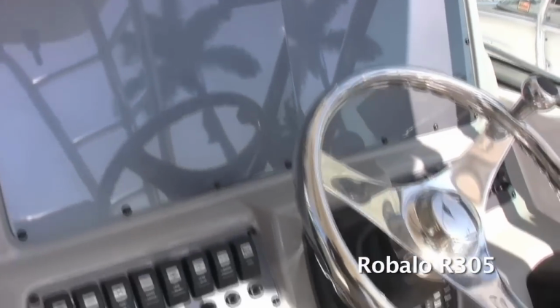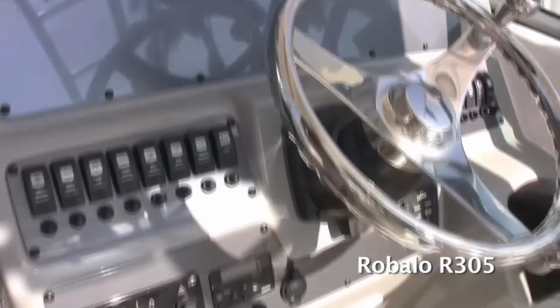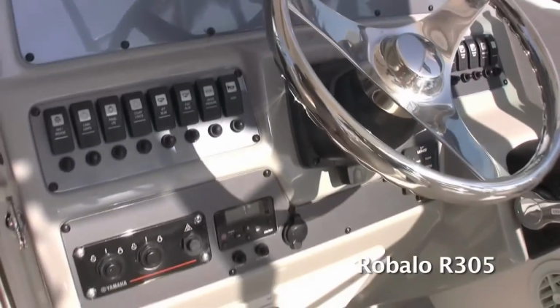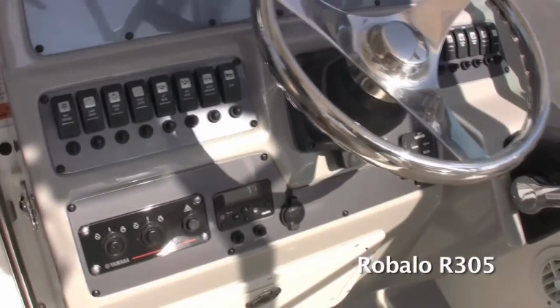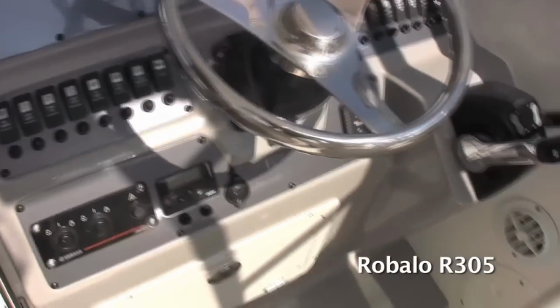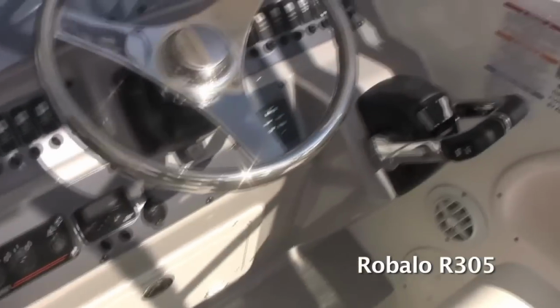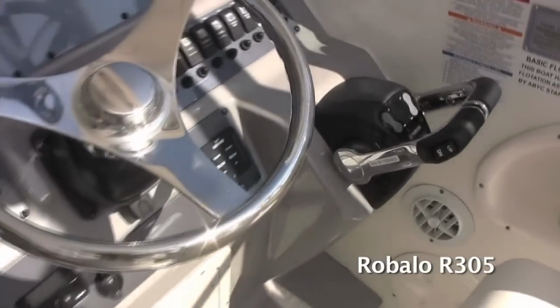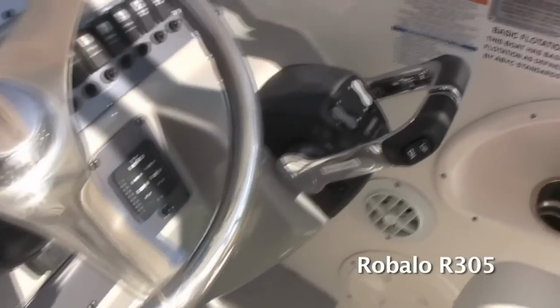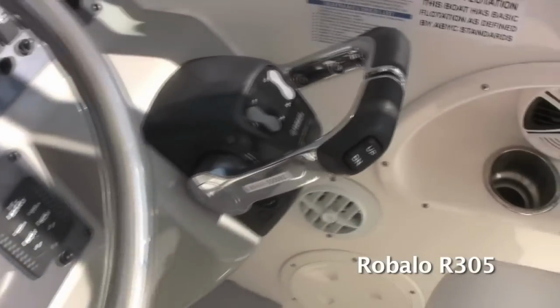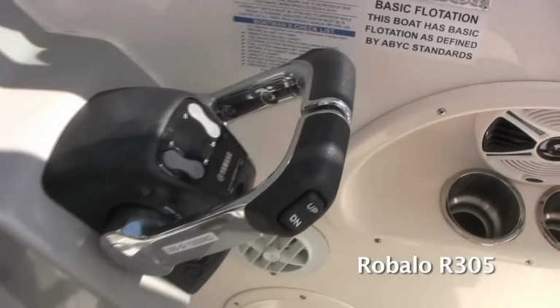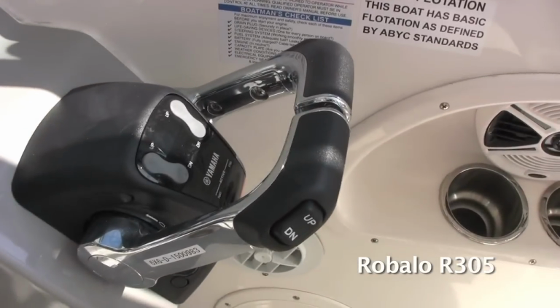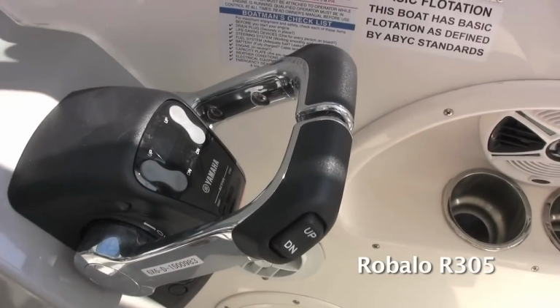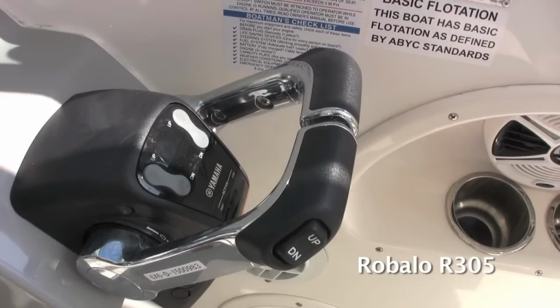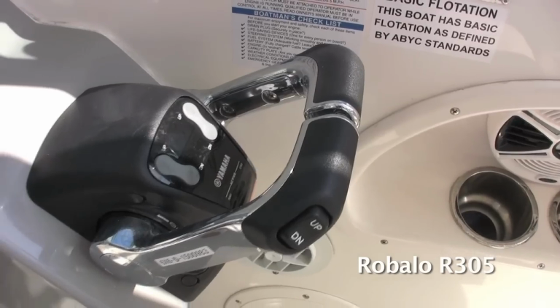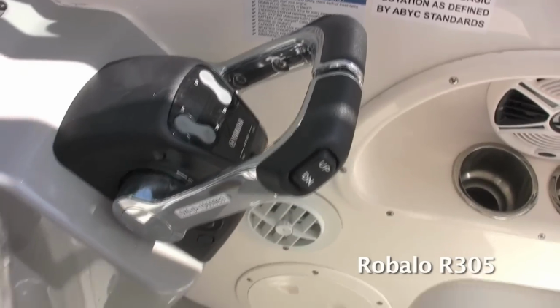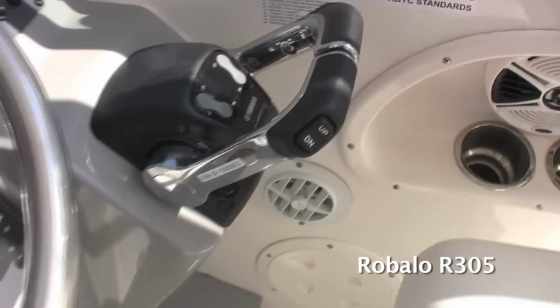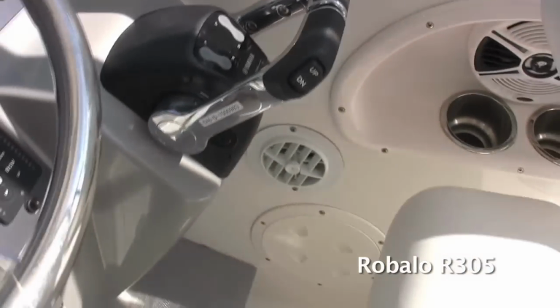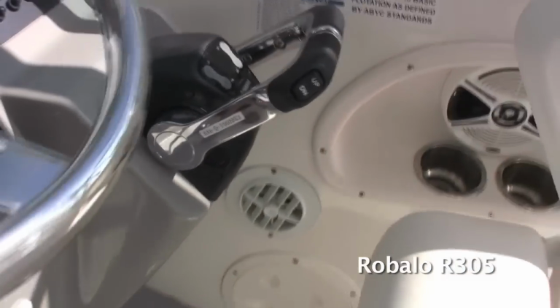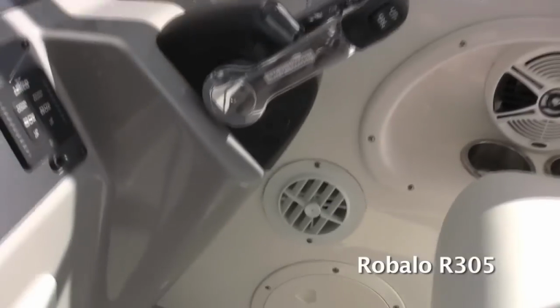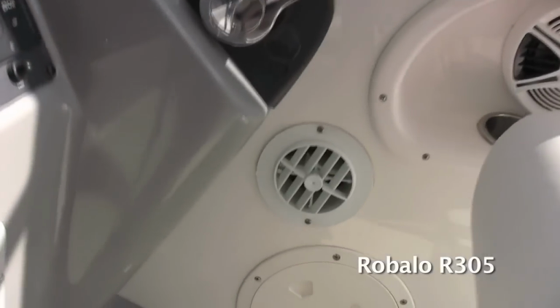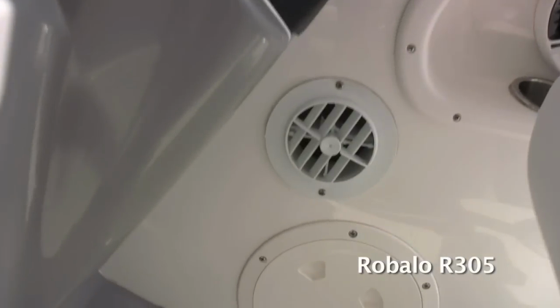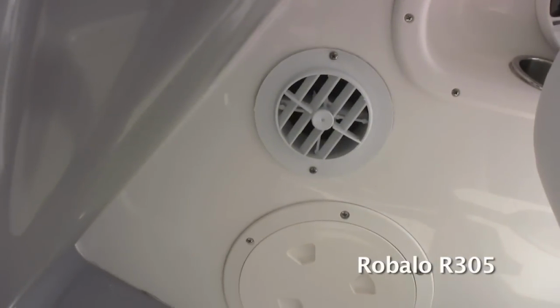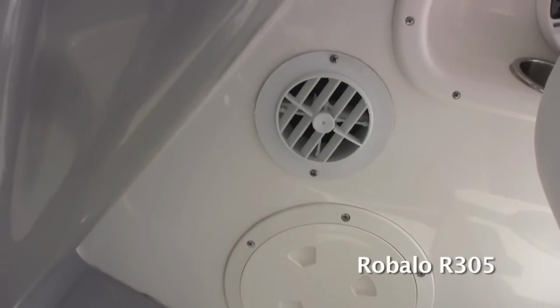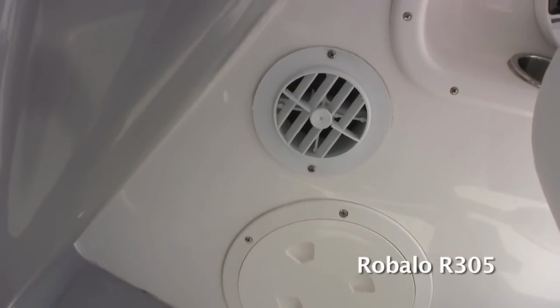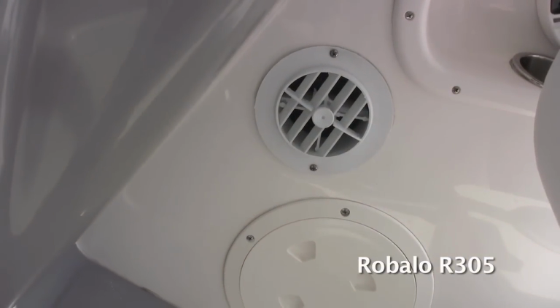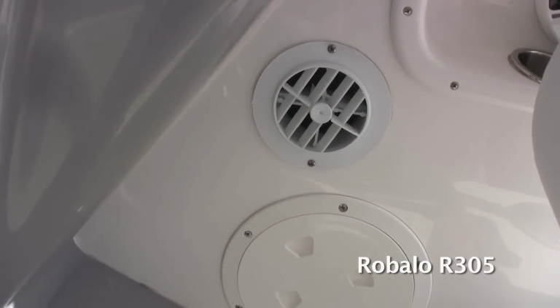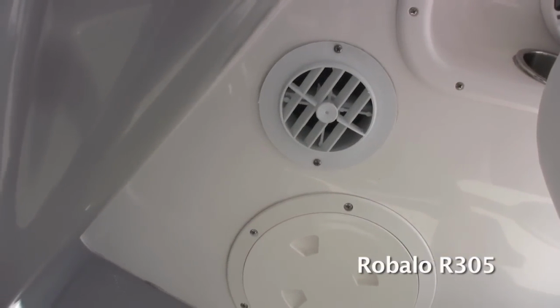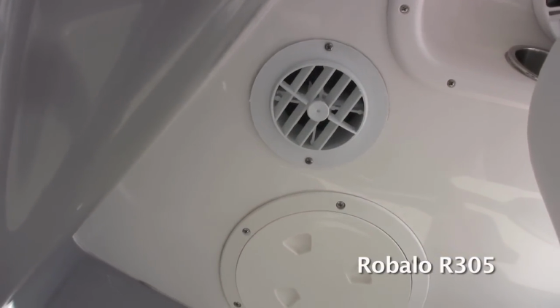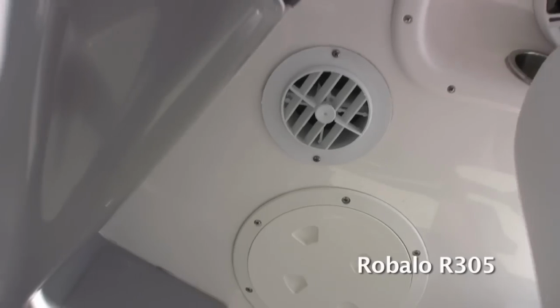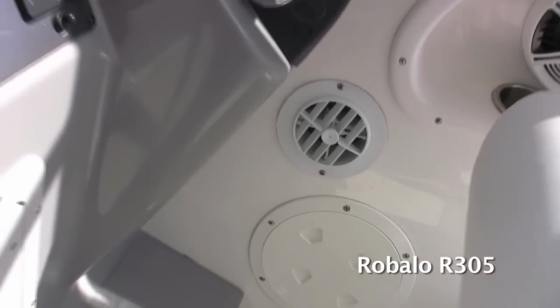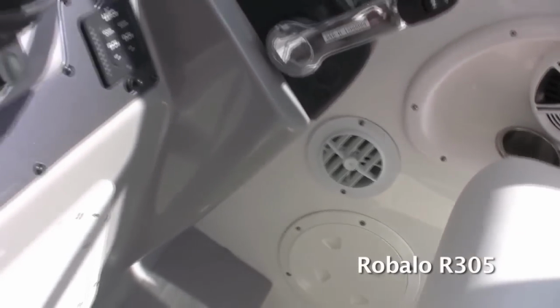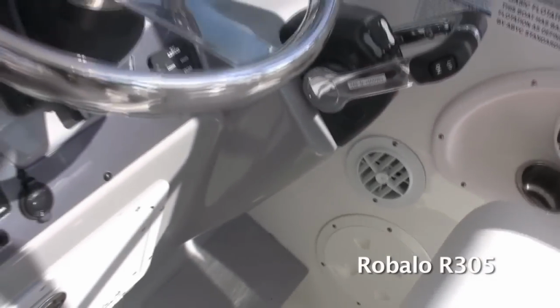You'll notice the Yamaha controls on the side here. Underneath the Yamaha controls, there's actually an air-conditioned vent, so while you're driving, cold air actually blows on the captain and the crew while you're out on the water.